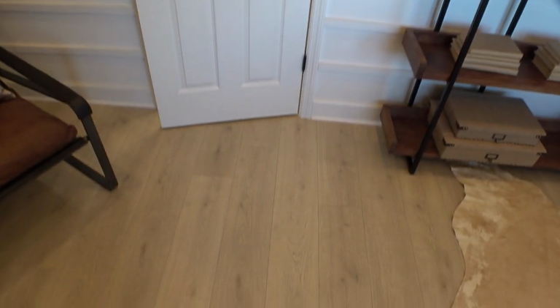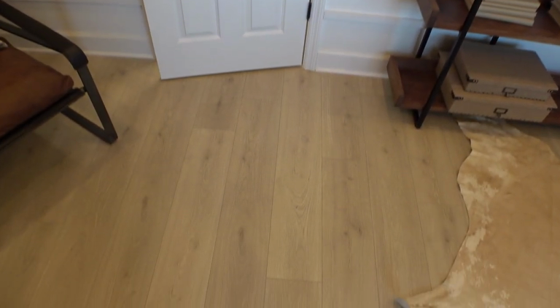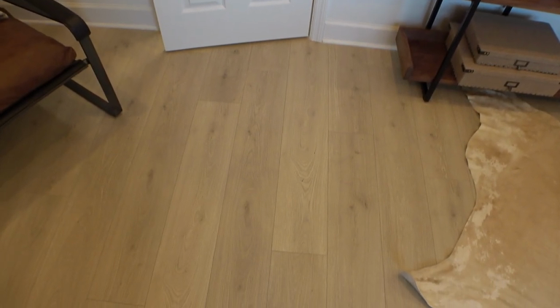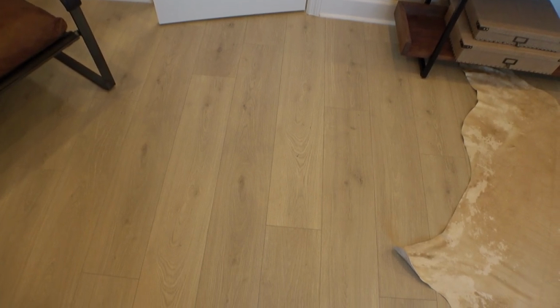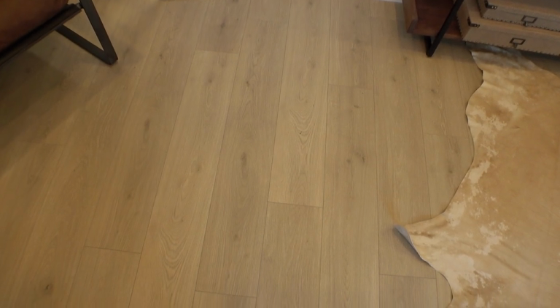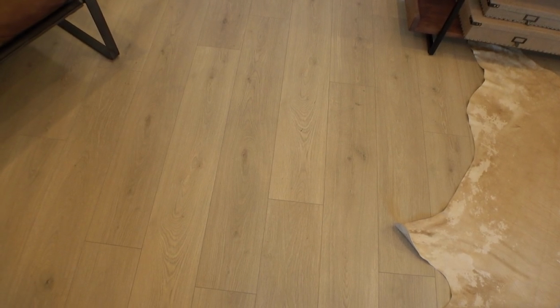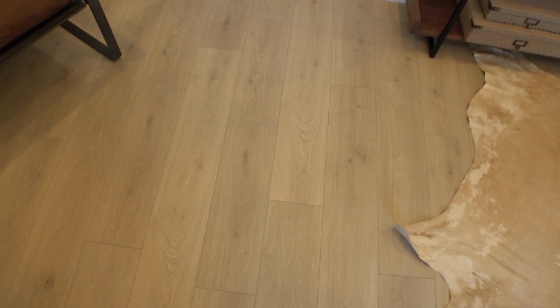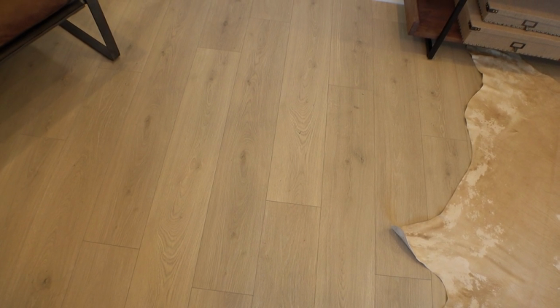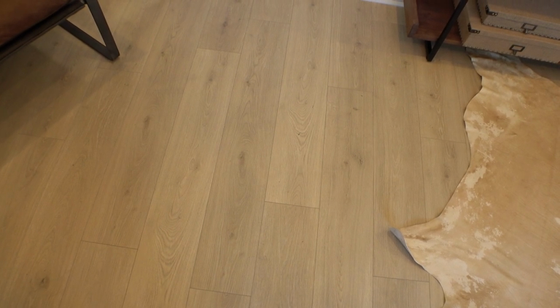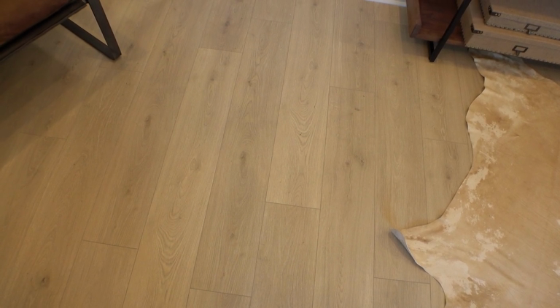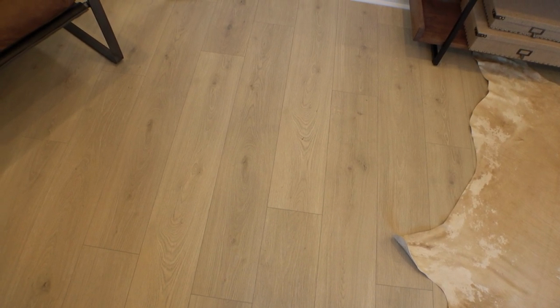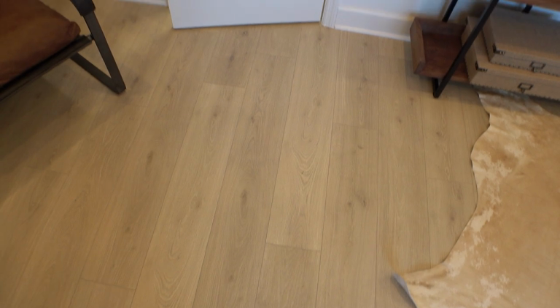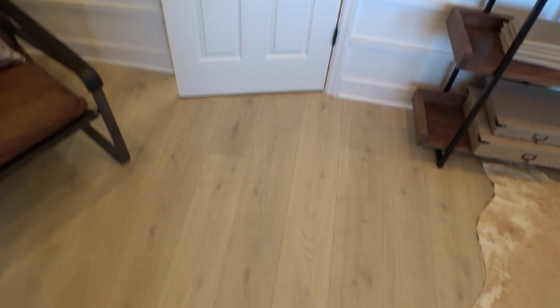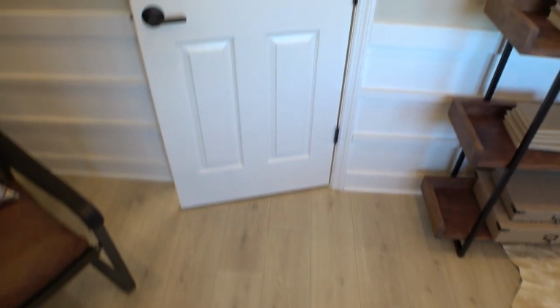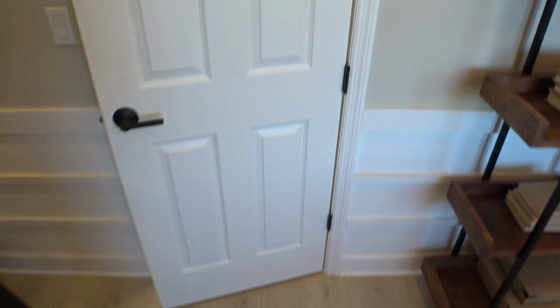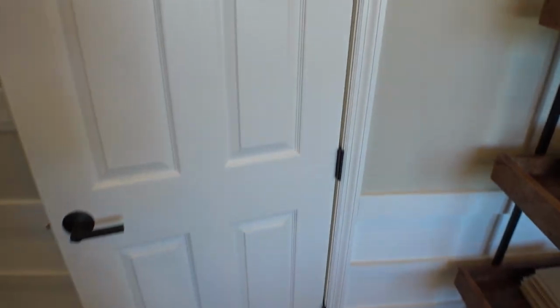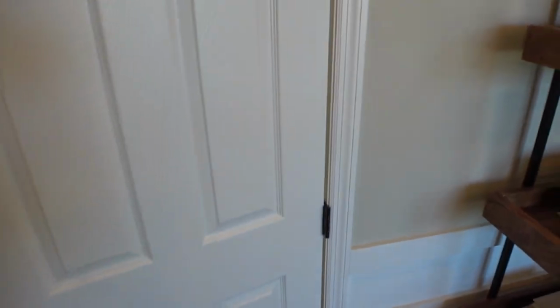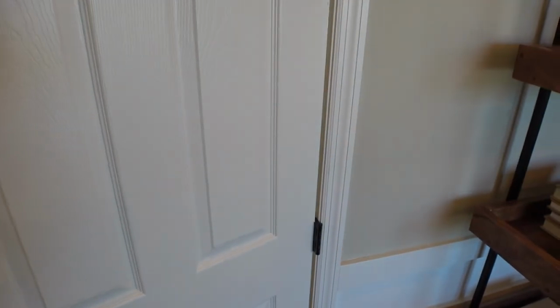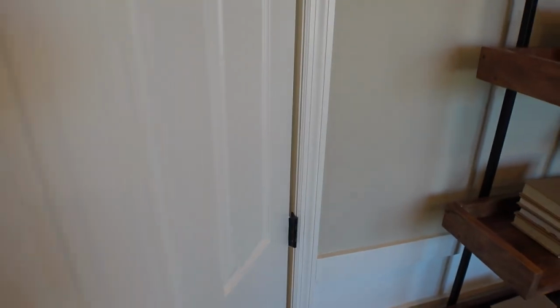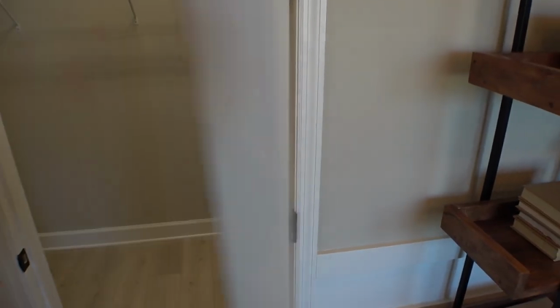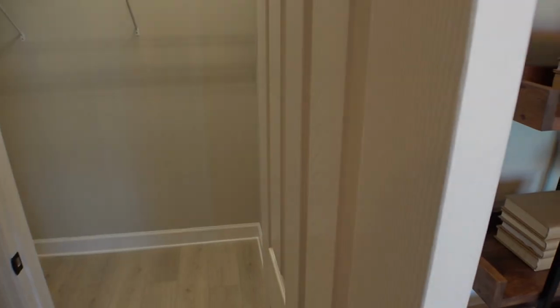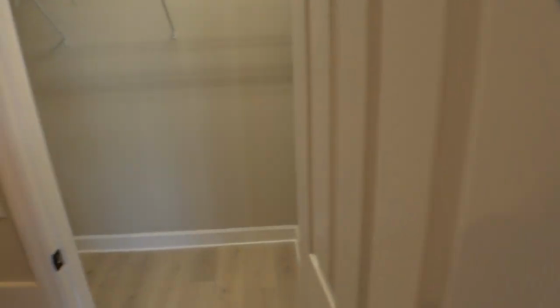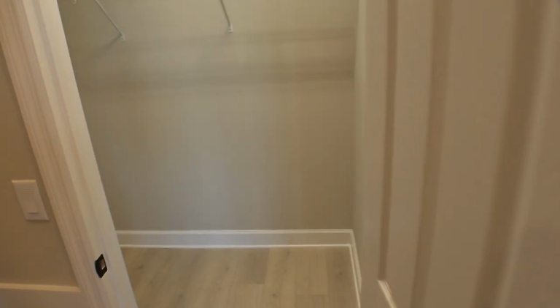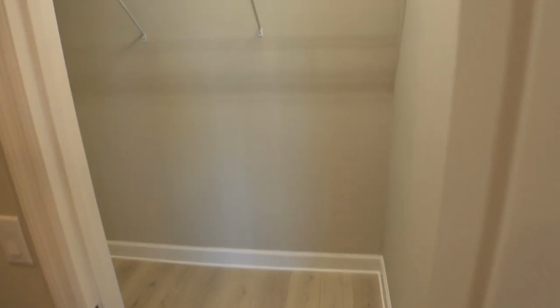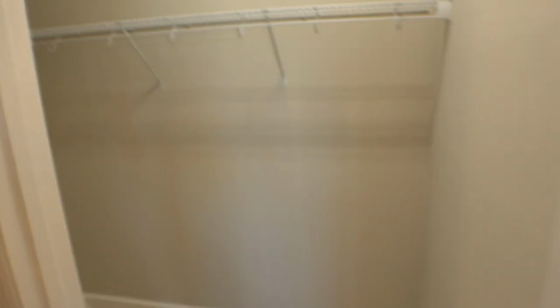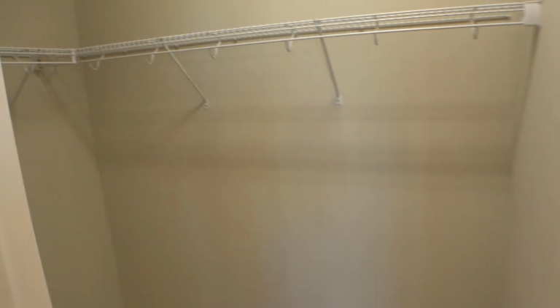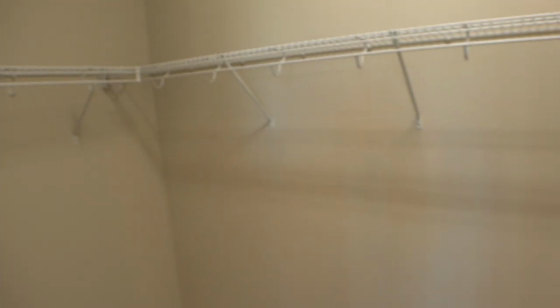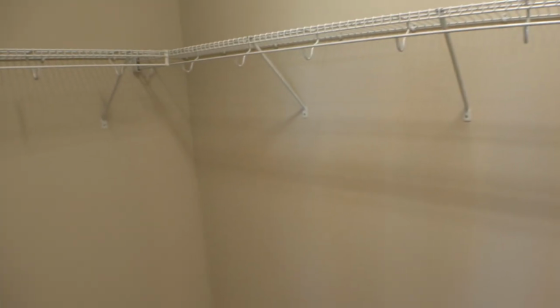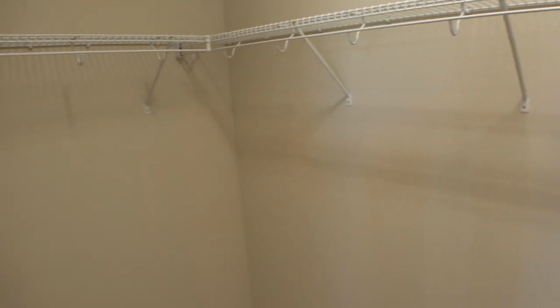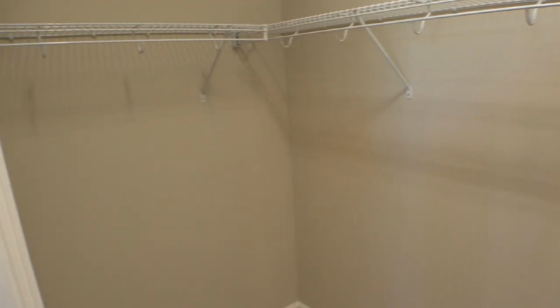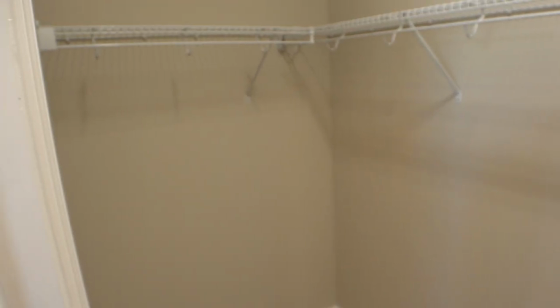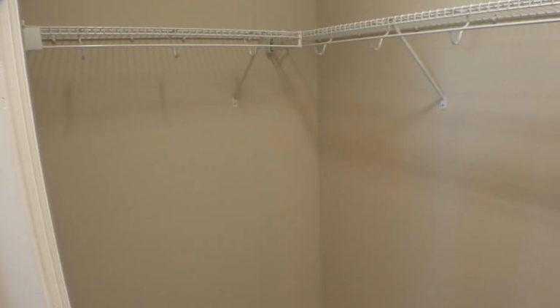Let's show you the floor here because I know that's the first thing that most people look at. And over here we have a closet.